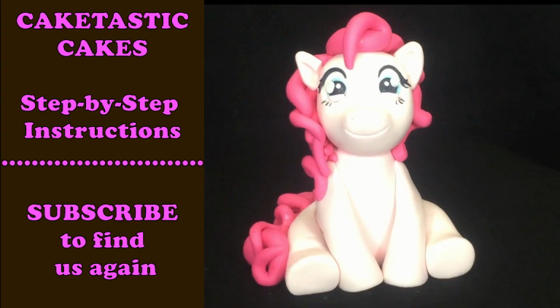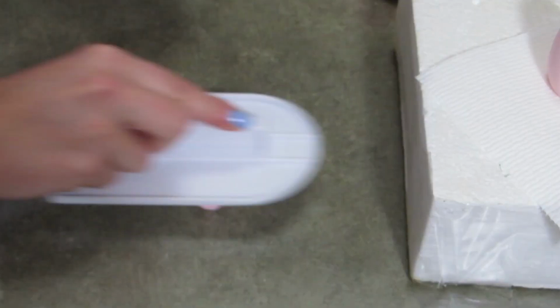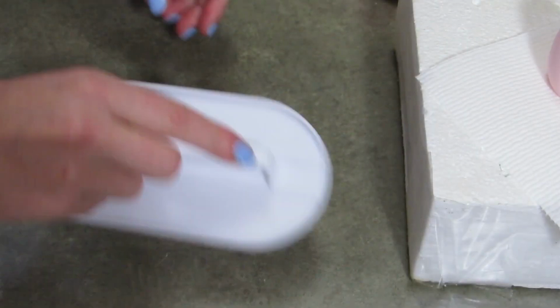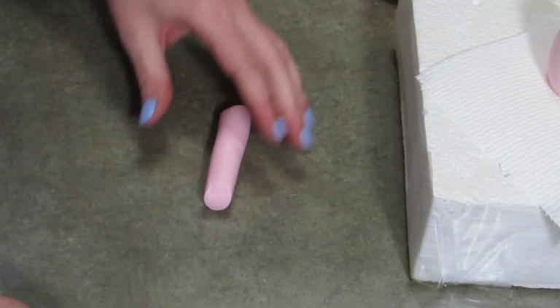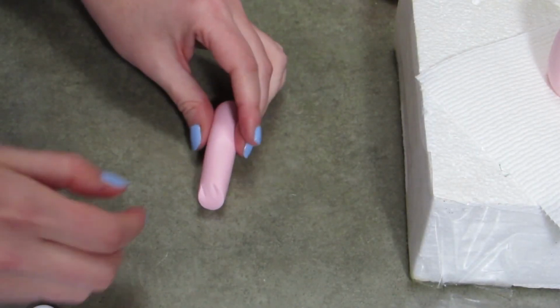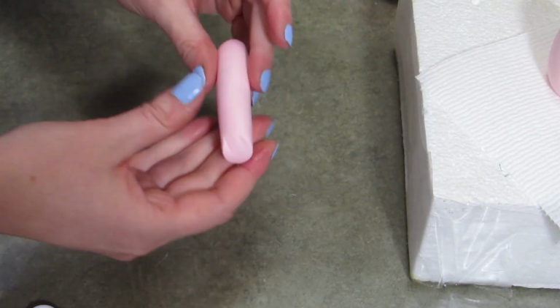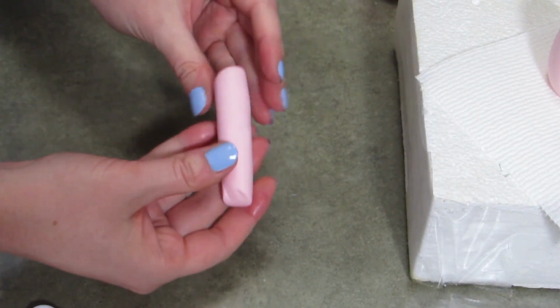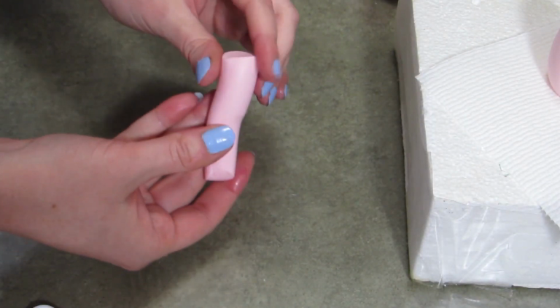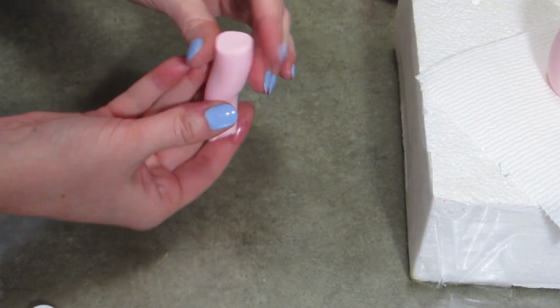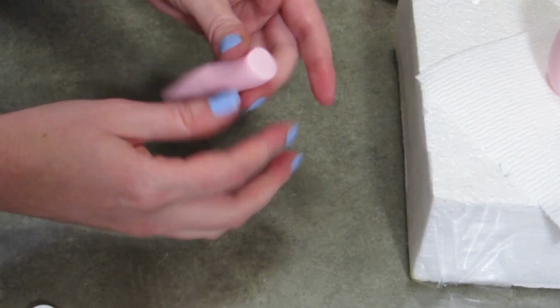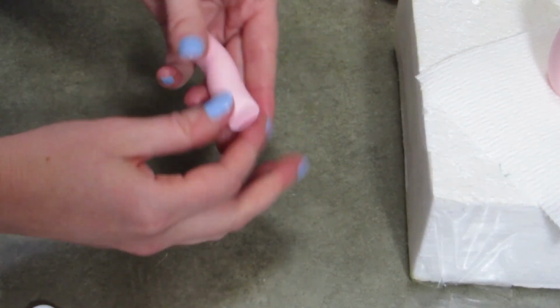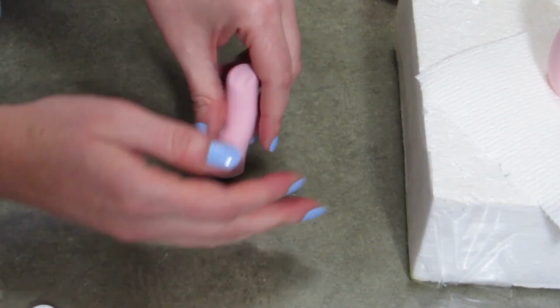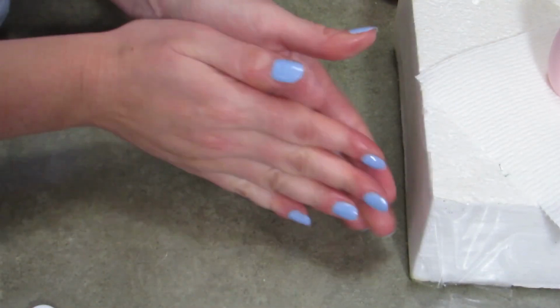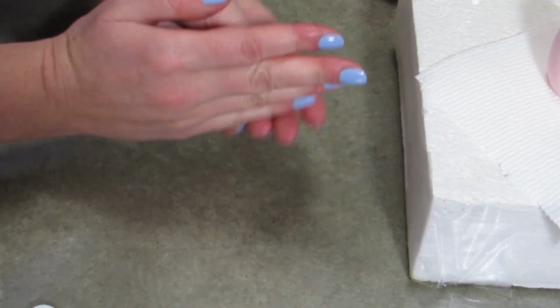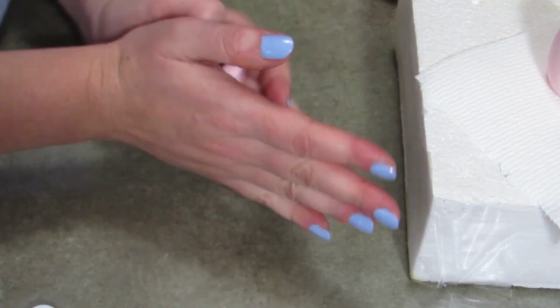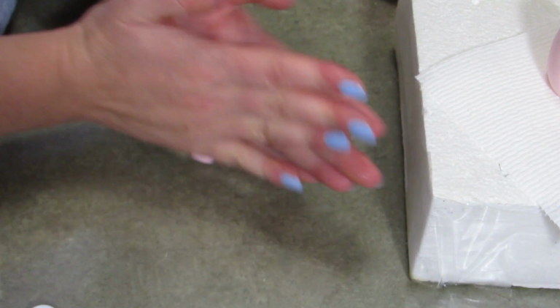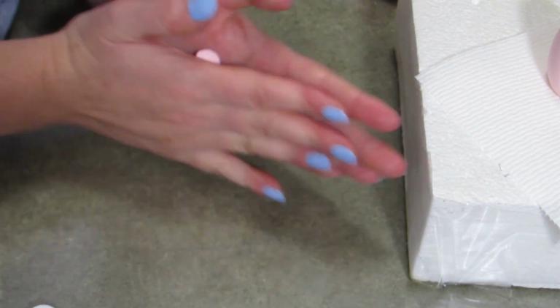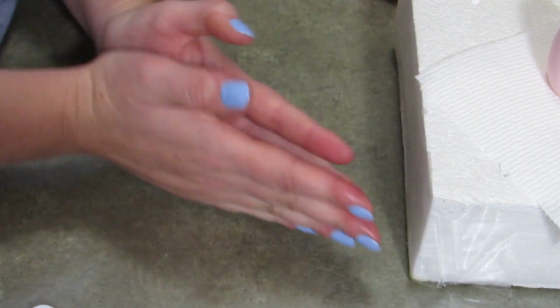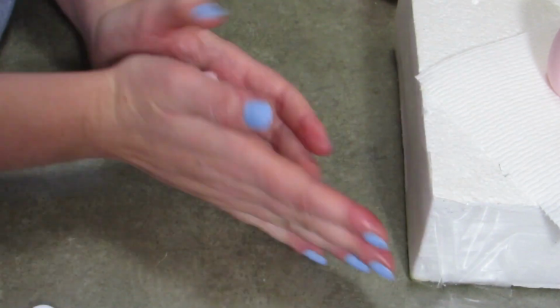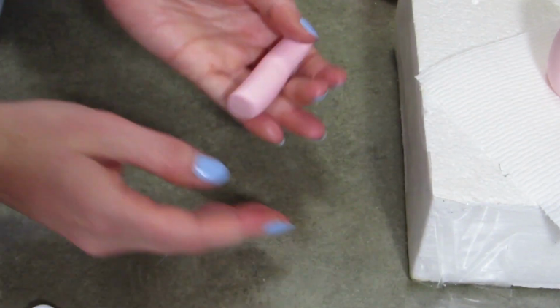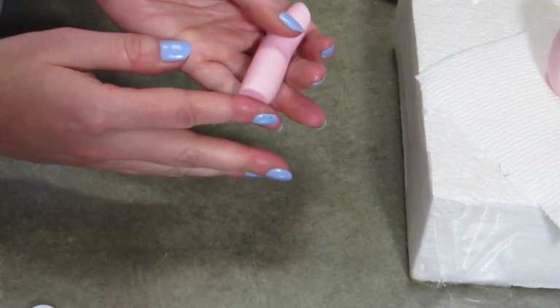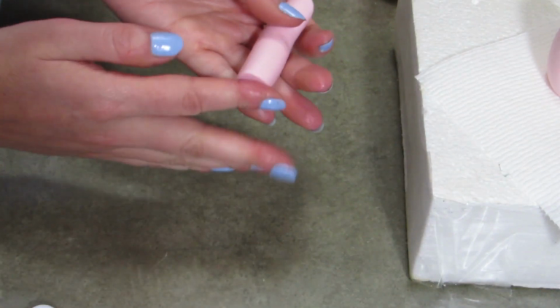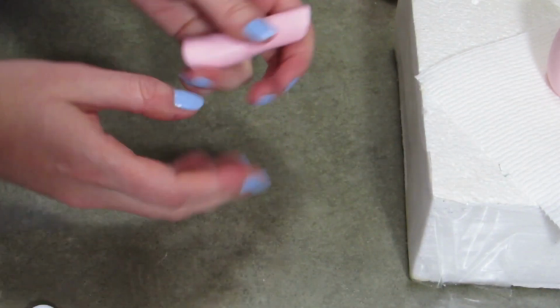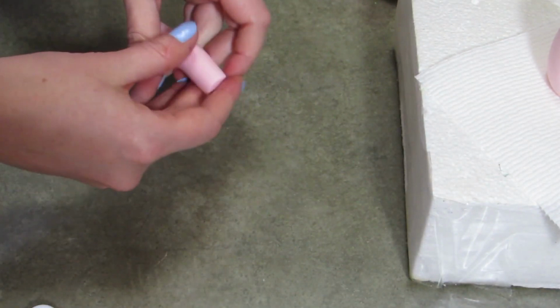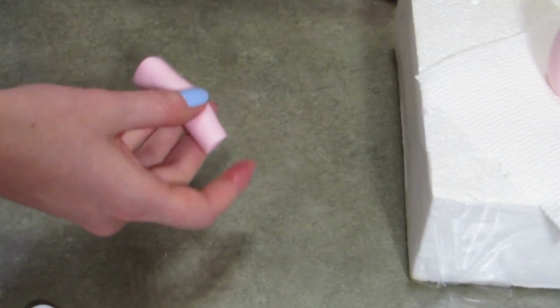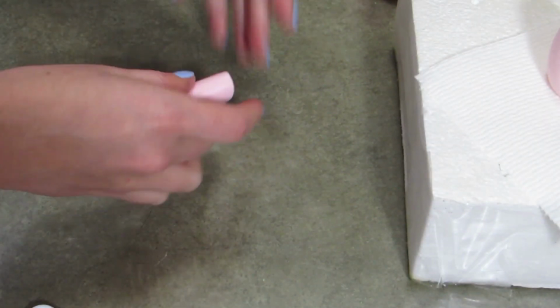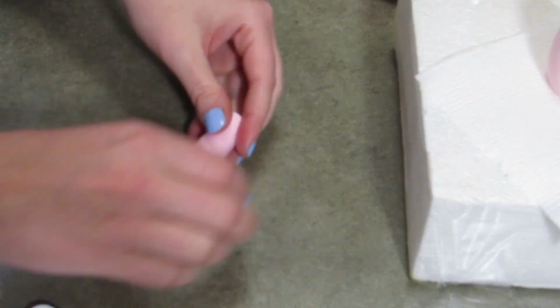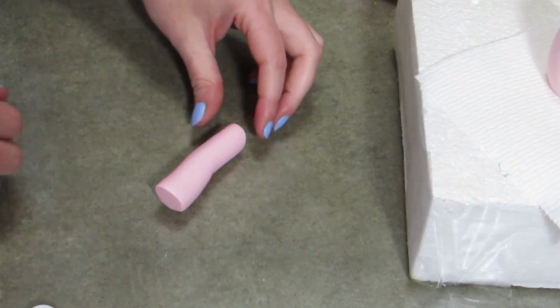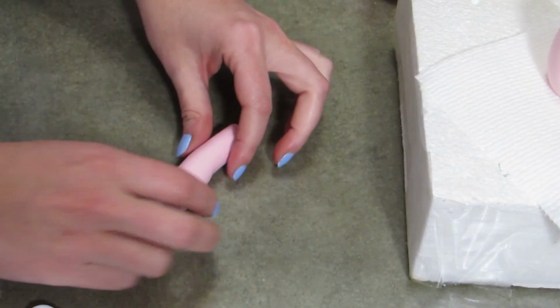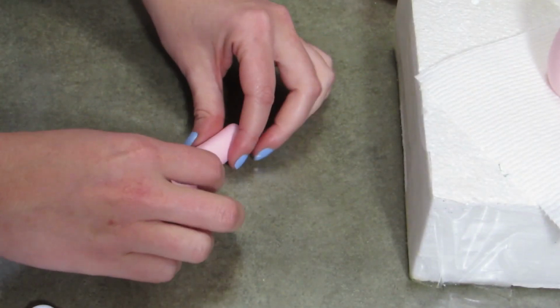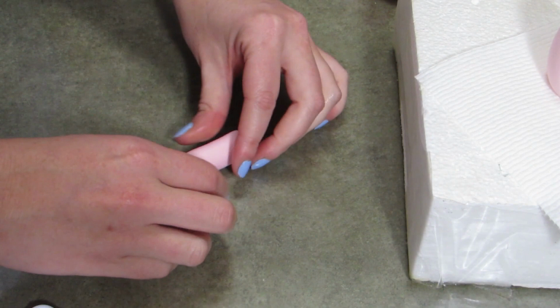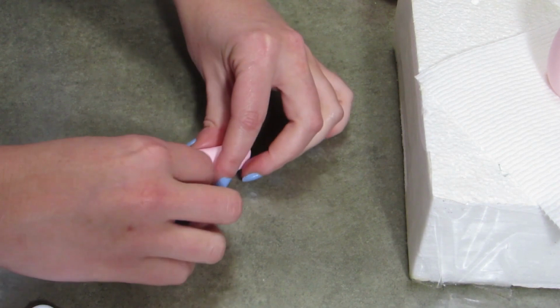All right, you're going to start with your light pink. For her body, I just made a pear and stuck a lollipop stick through it and put it to the side. This is going to be her back leg. We're going to make two of the same, so pay attention to this one.